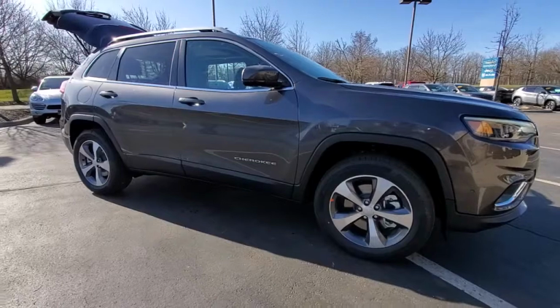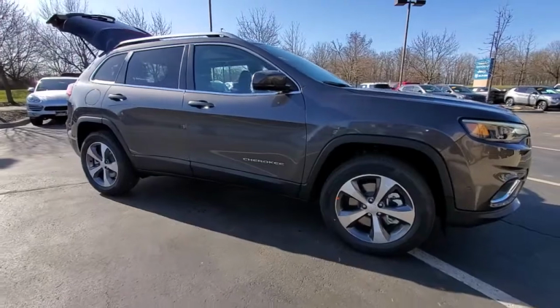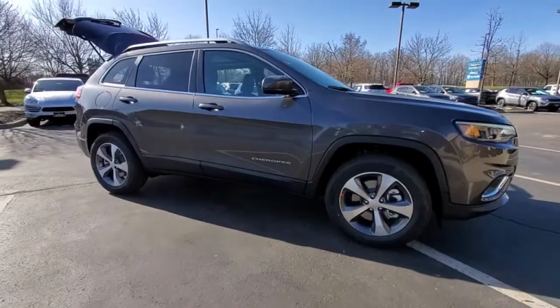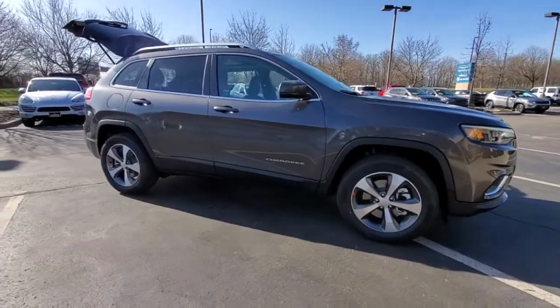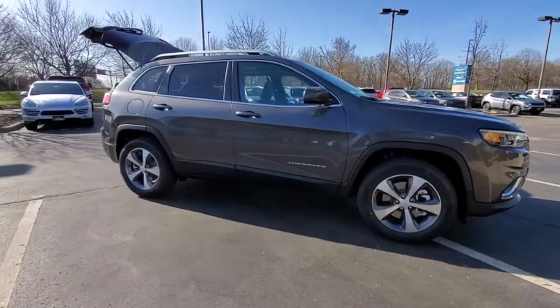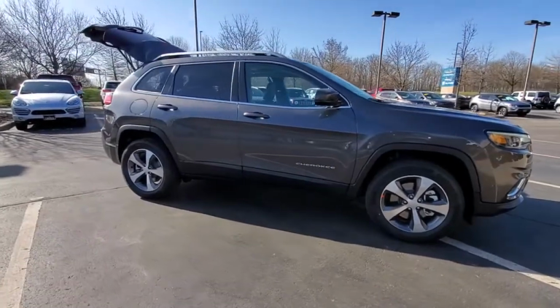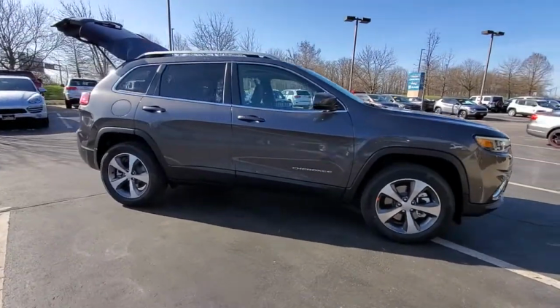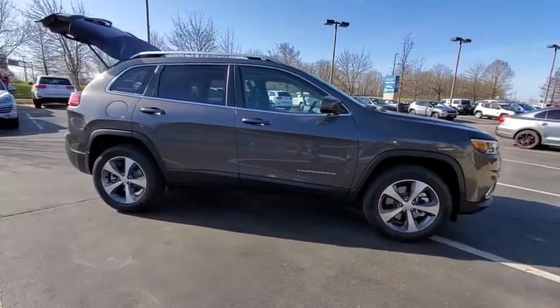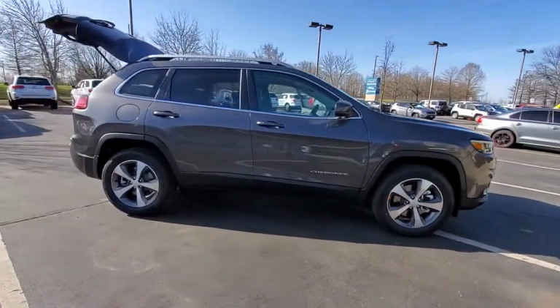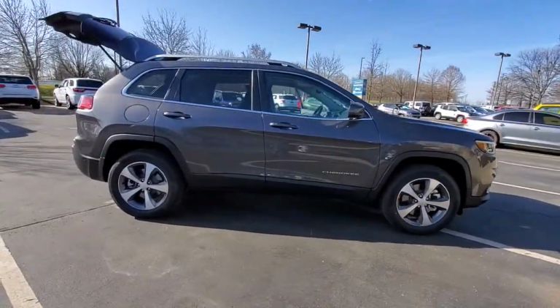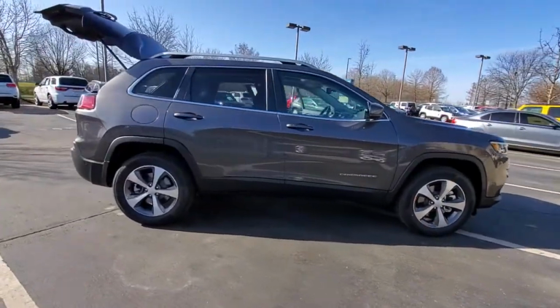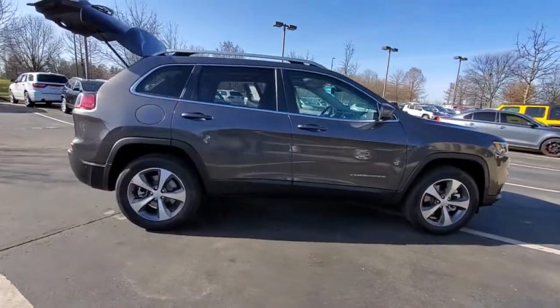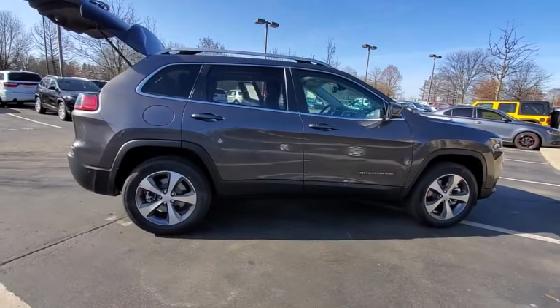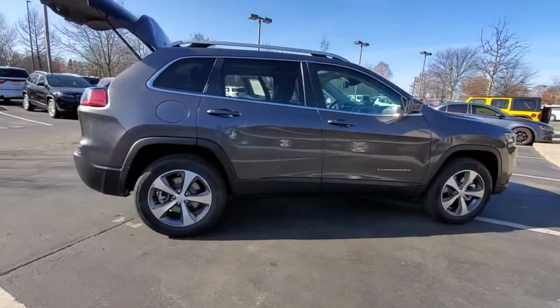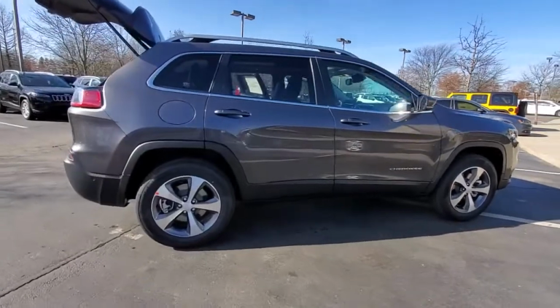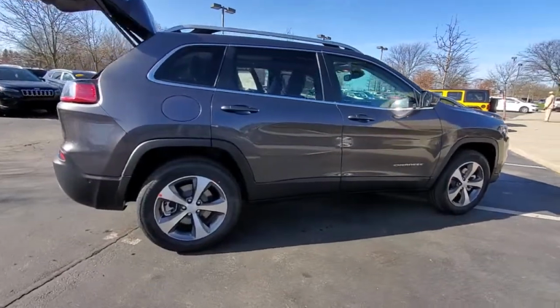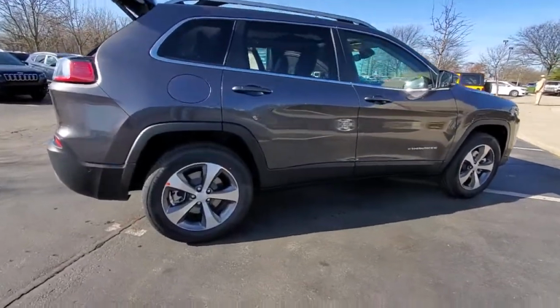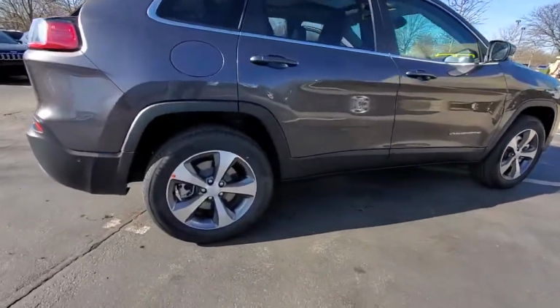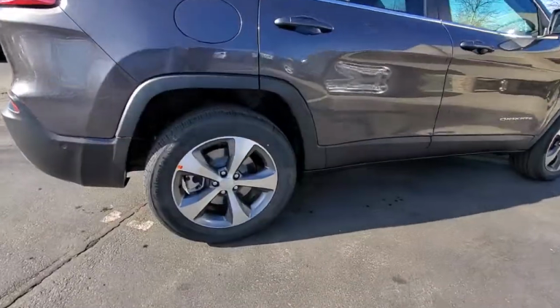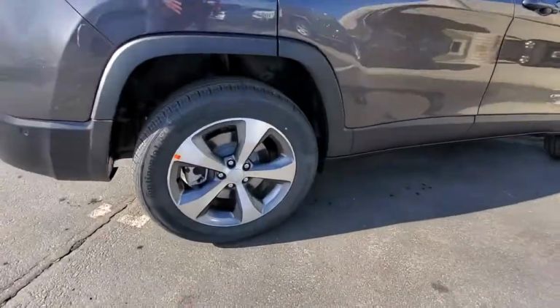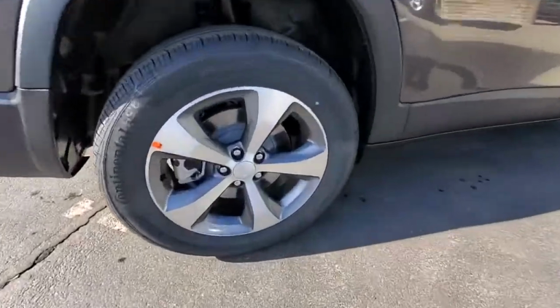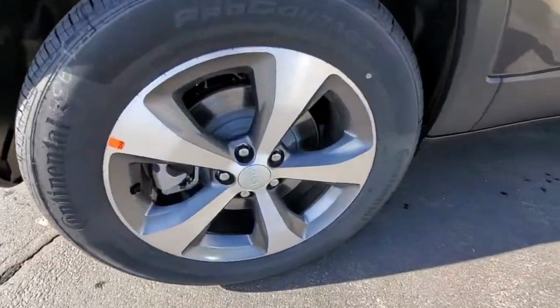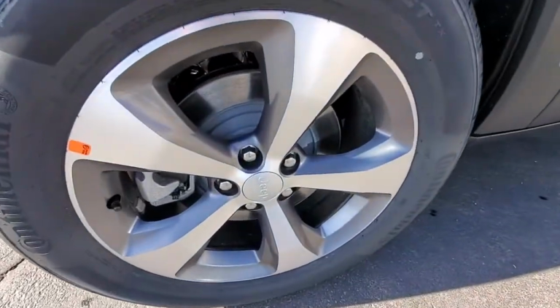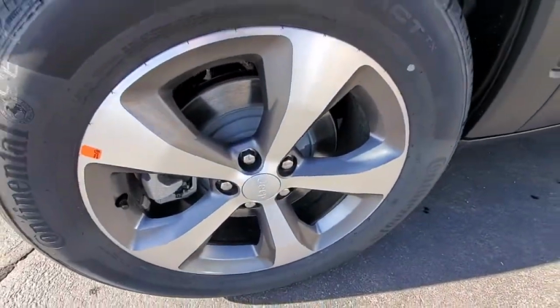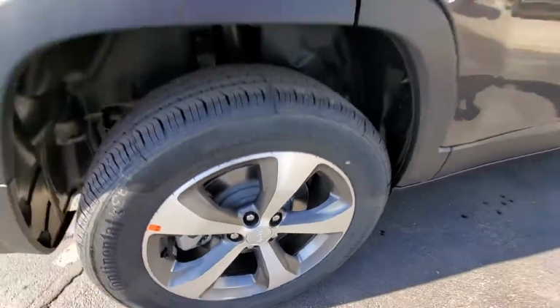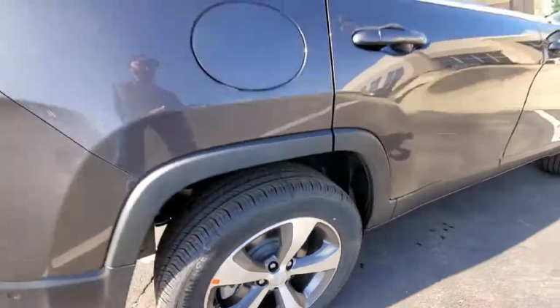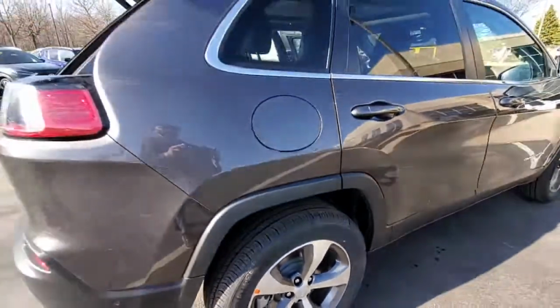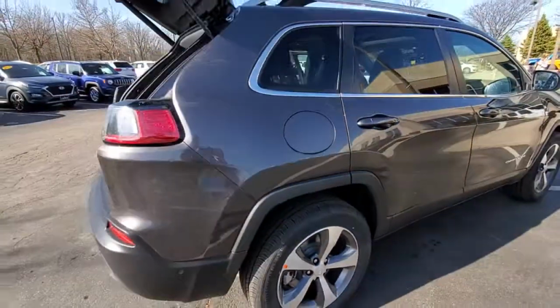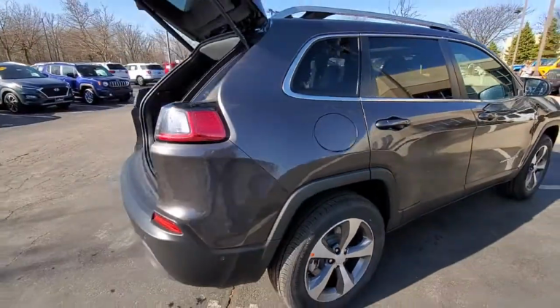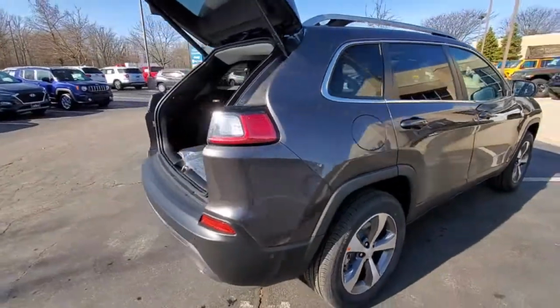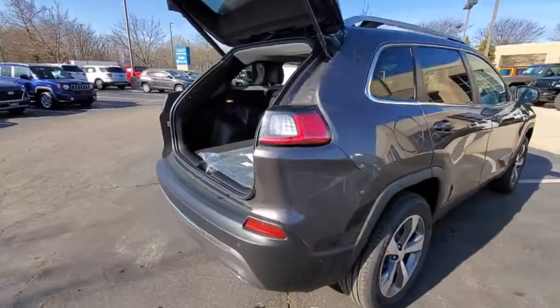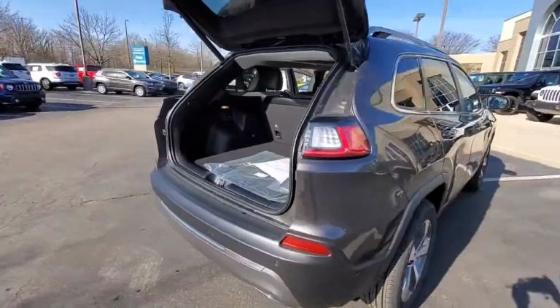You're going to love the 2021 Jeep Cherokee. The Cherokee delivers refined comfort, state-of-the-art technology to keep you safe, connected, and entertained, ample cargo capacity, and rugged all-terrain capability.